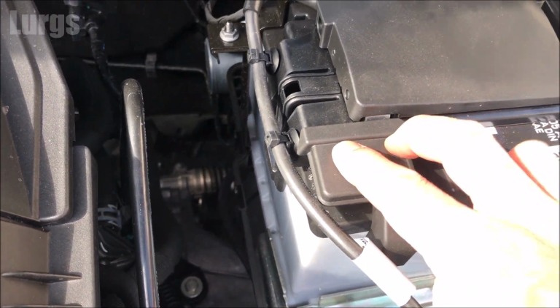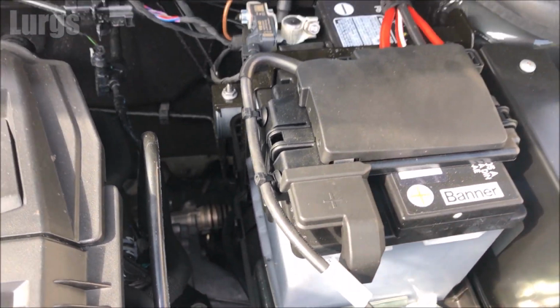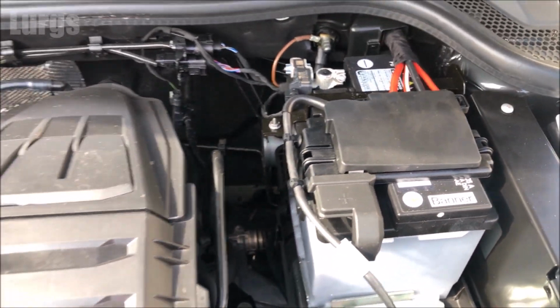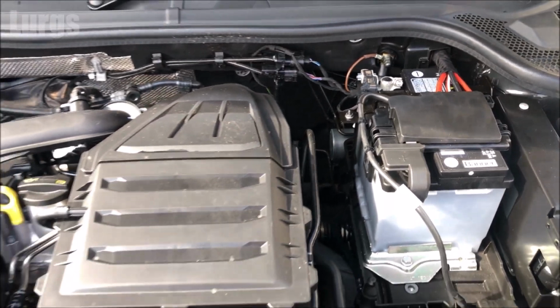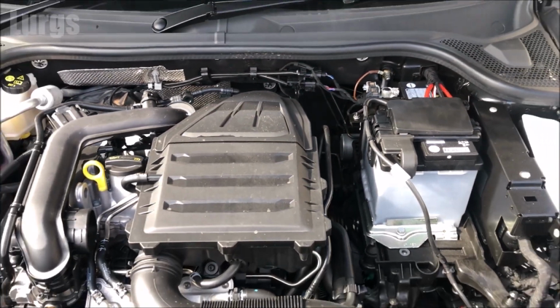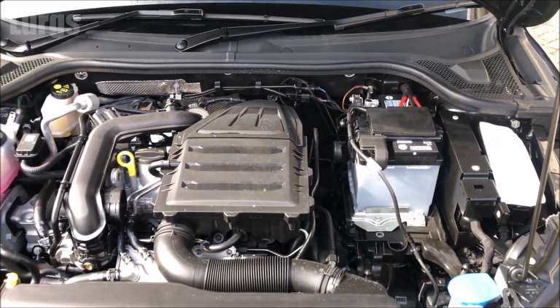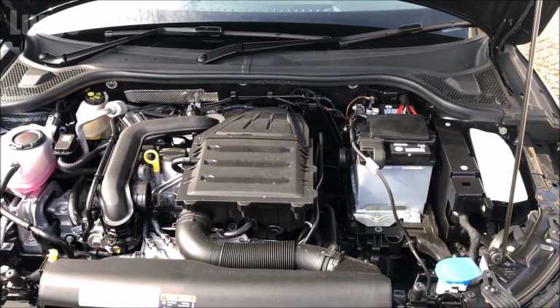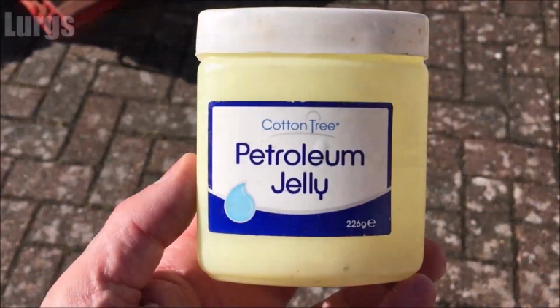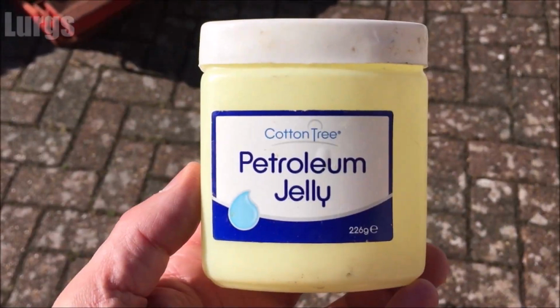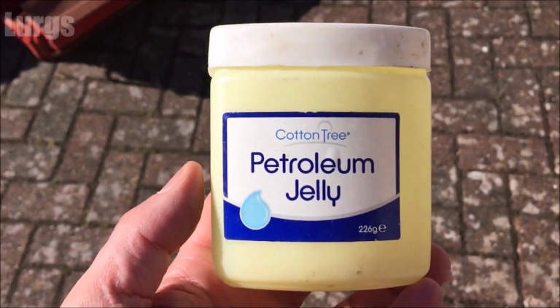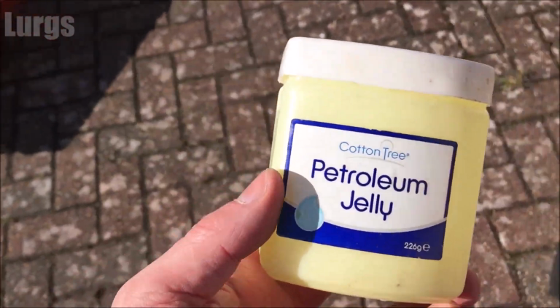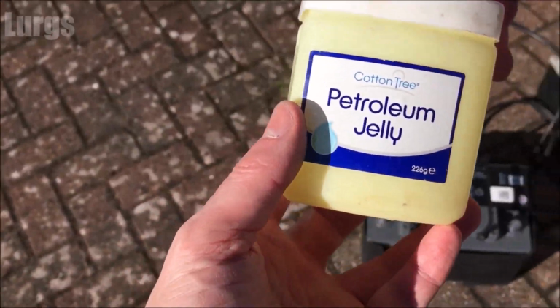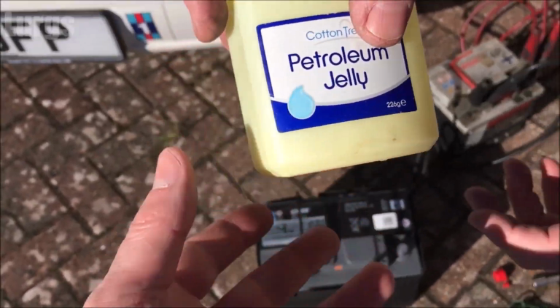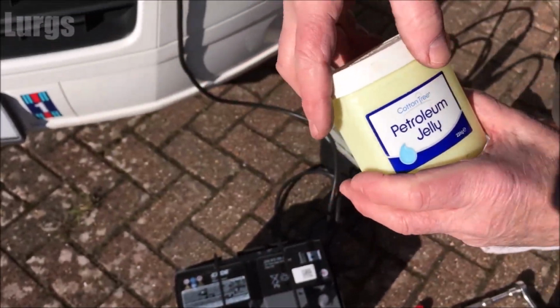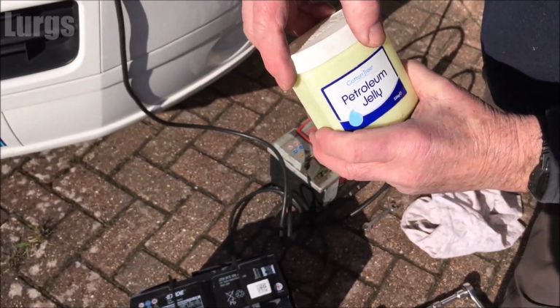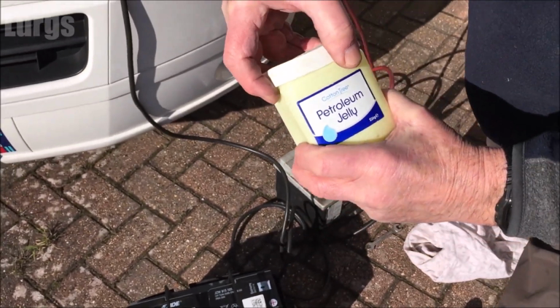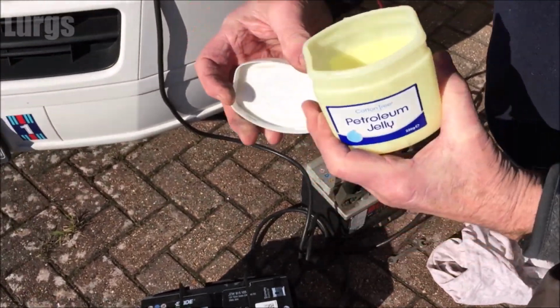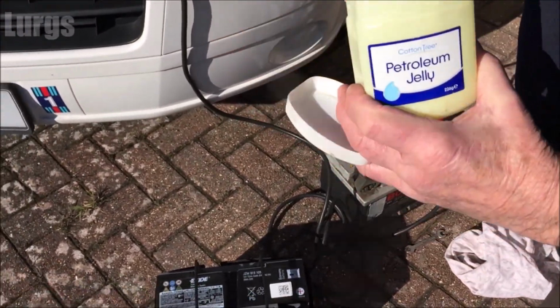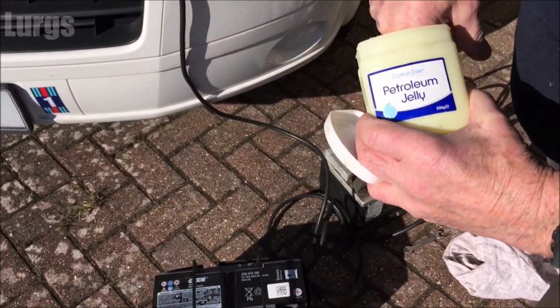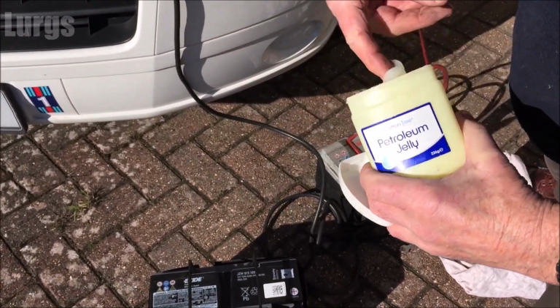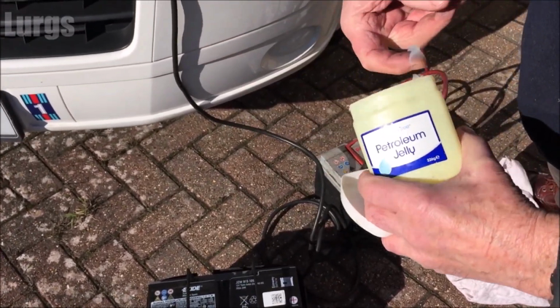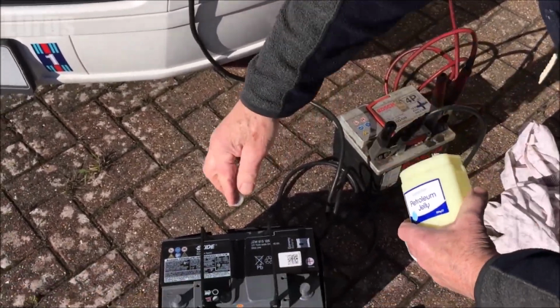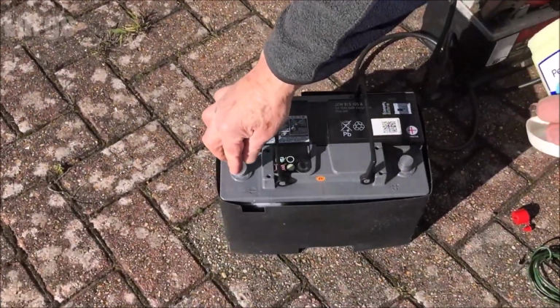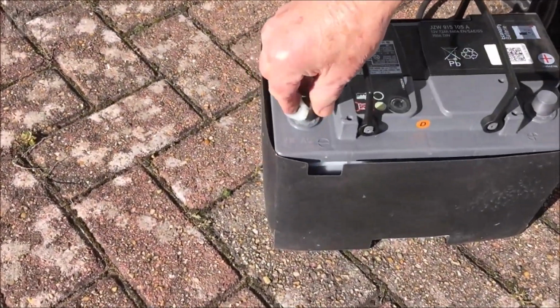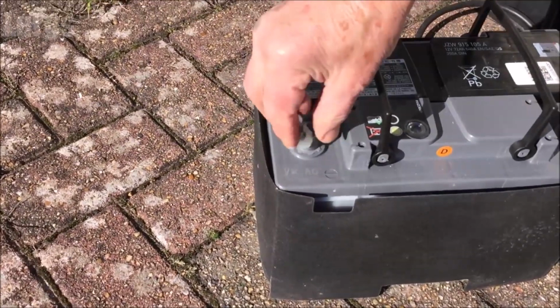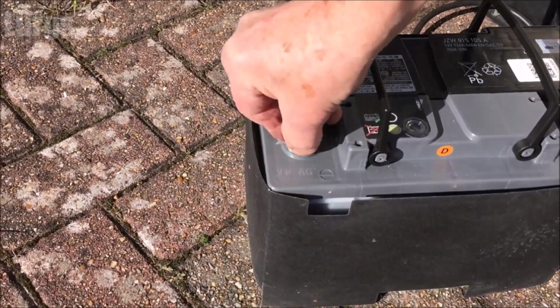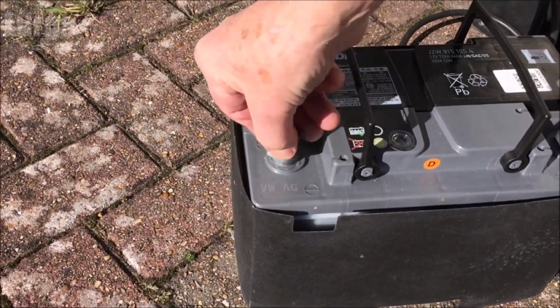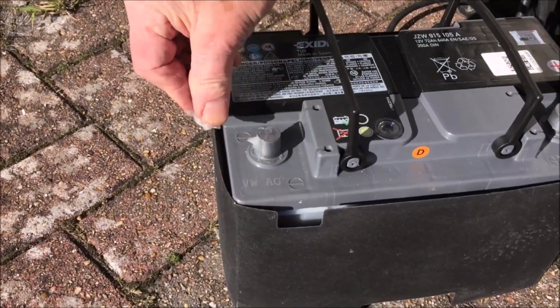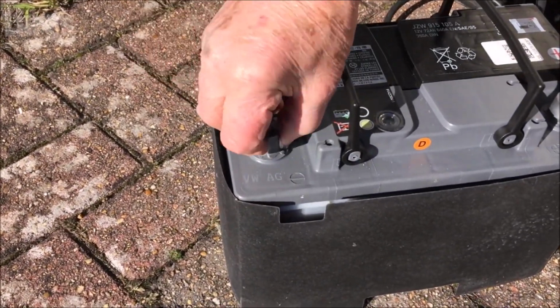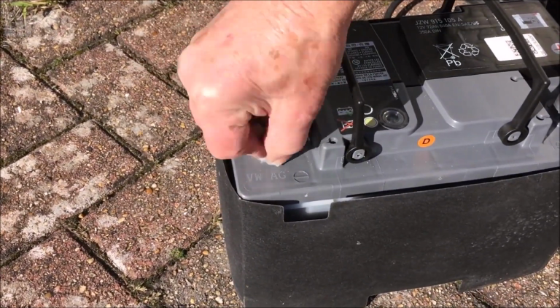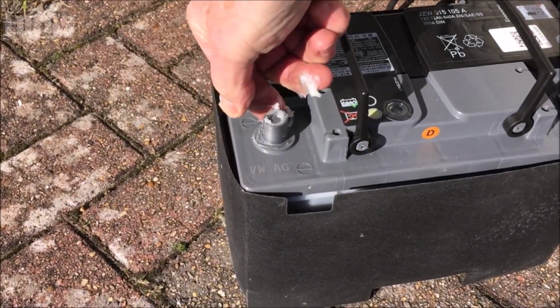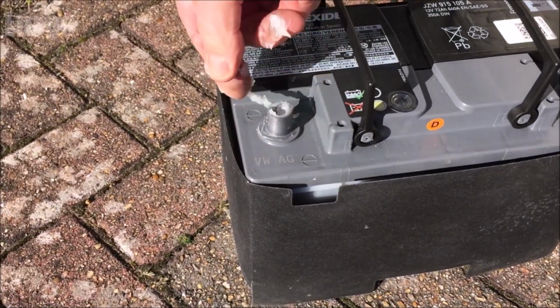Now a top tip for your battery: you can buy a special paste to put on your battery terminals to stop them corroding. If you haven't got any, you can just use Vaseline or petroleum jelly — literally just put this on the positive and the negative terminal and it stops them corroding.